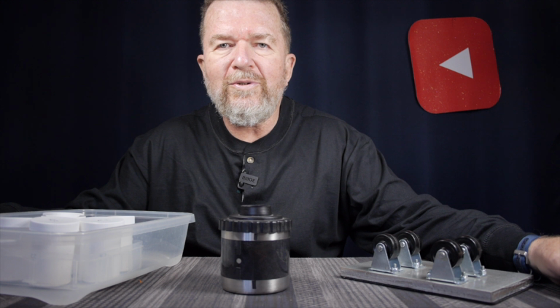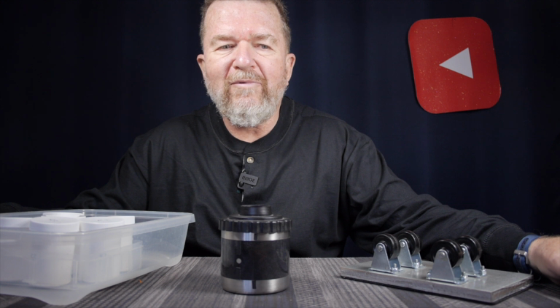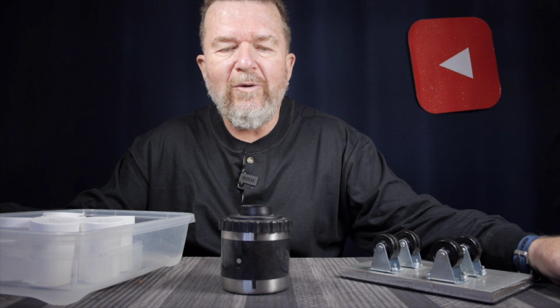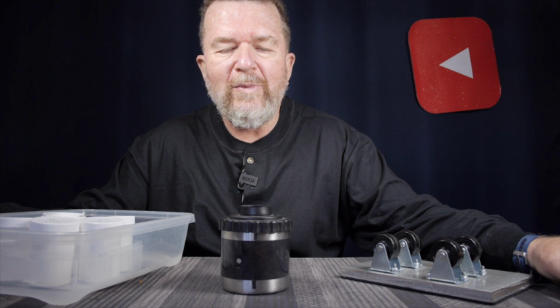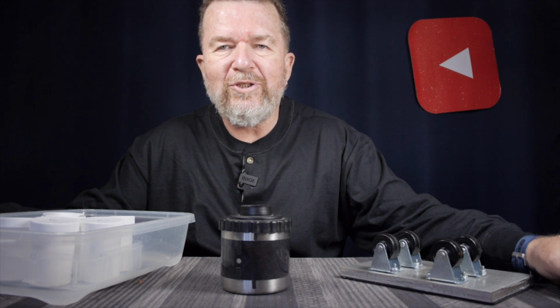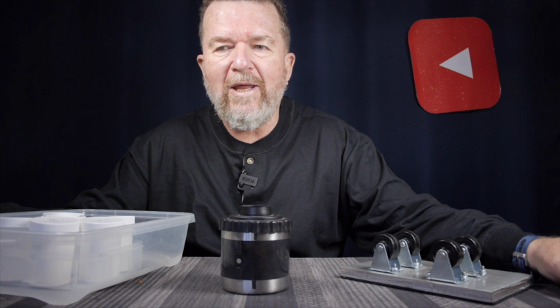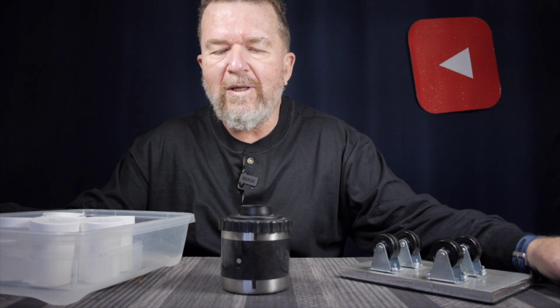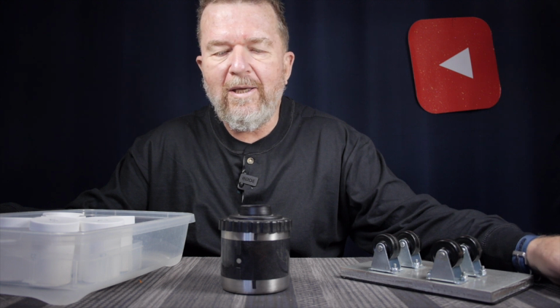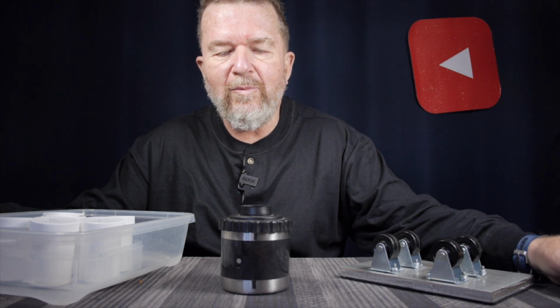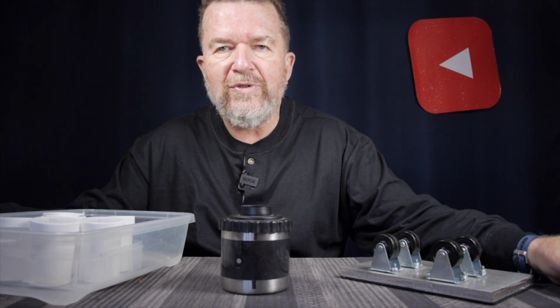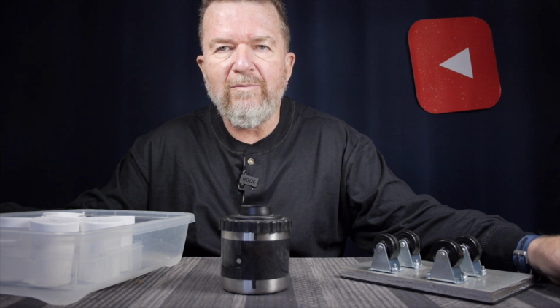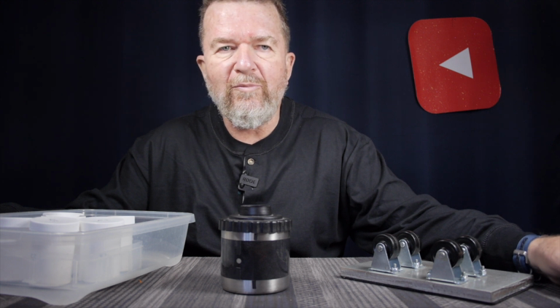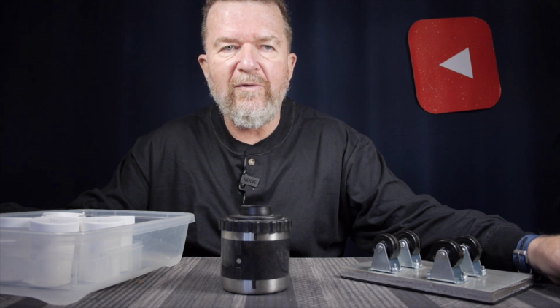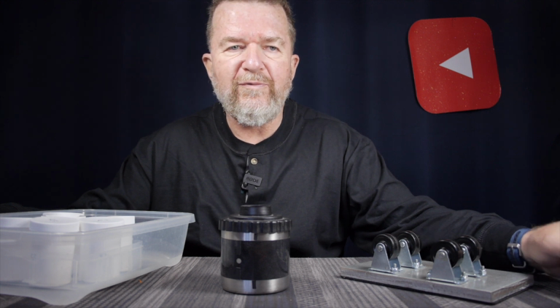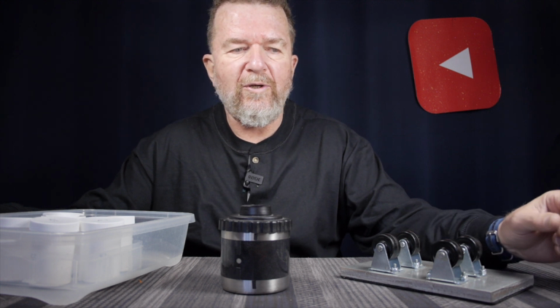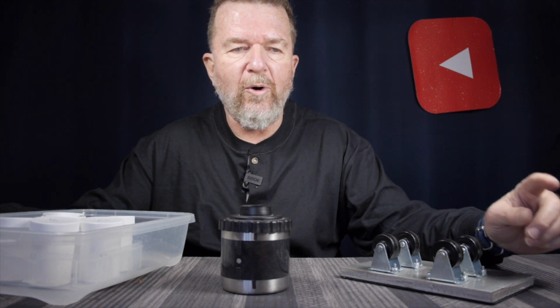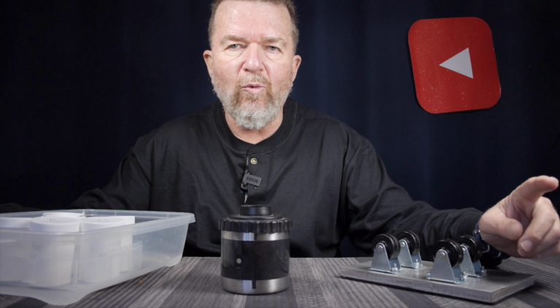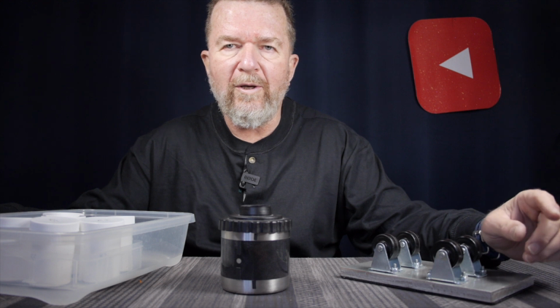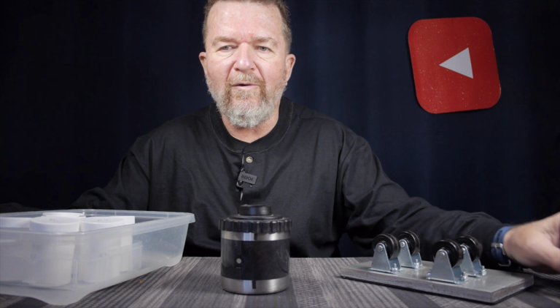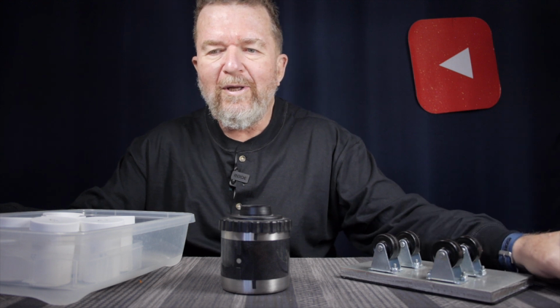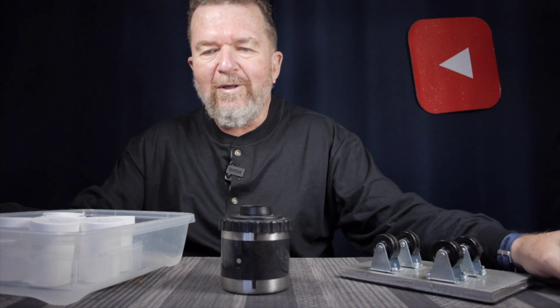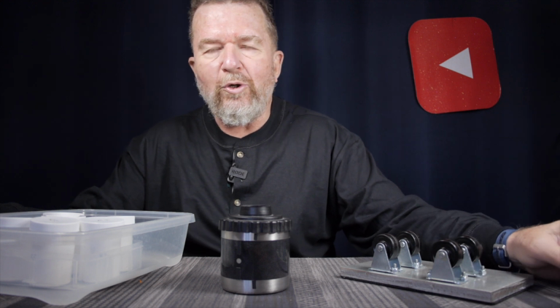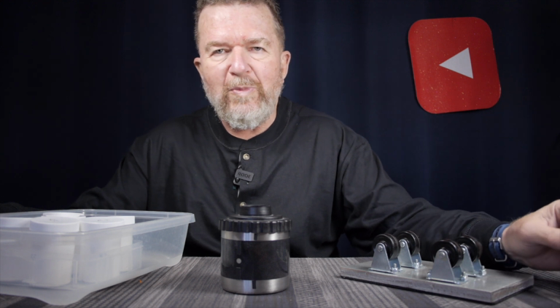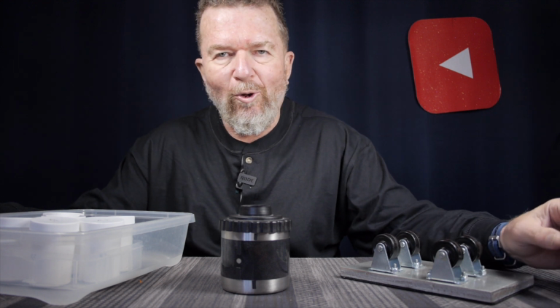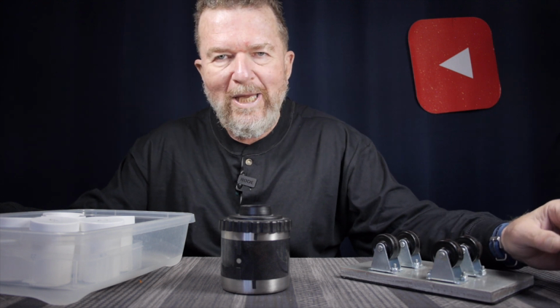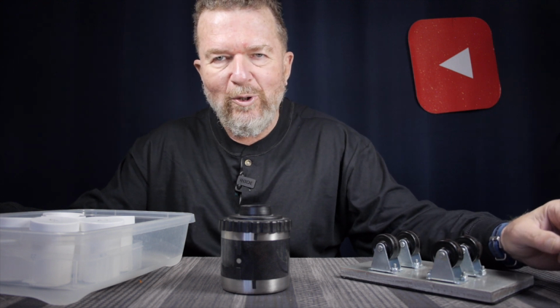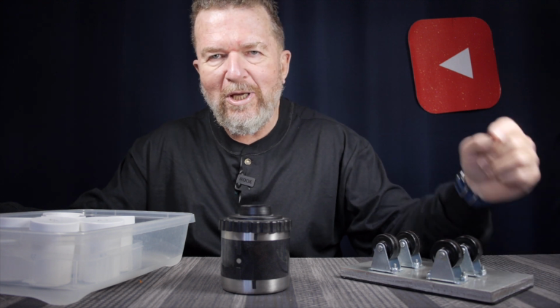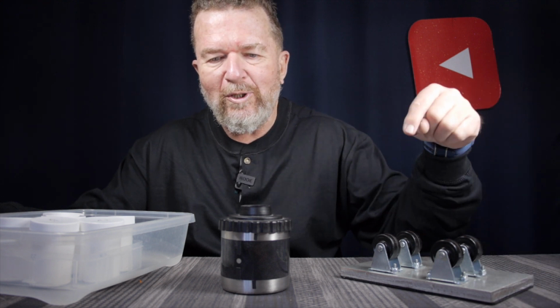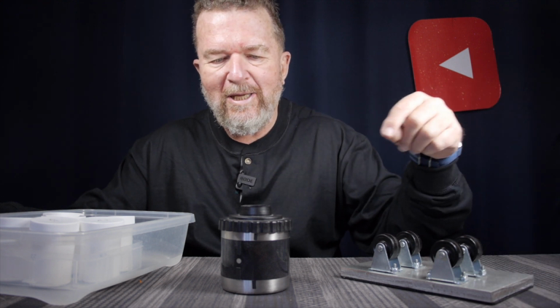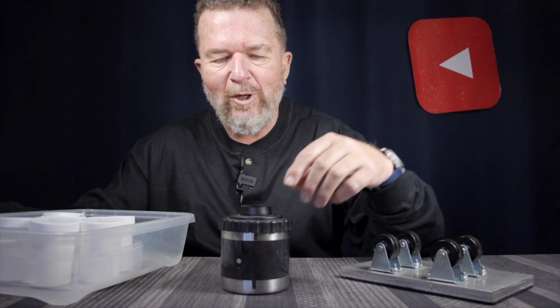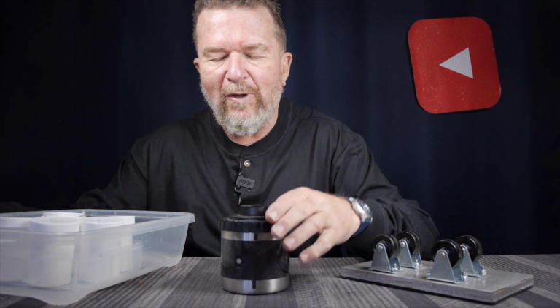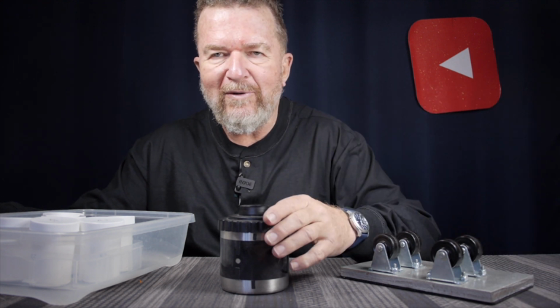Good day, everybody. Welcome back to the channel. You might have seen my previous video, part one of Joe's pinhole cameras. I'll put a link down below if you haven't.